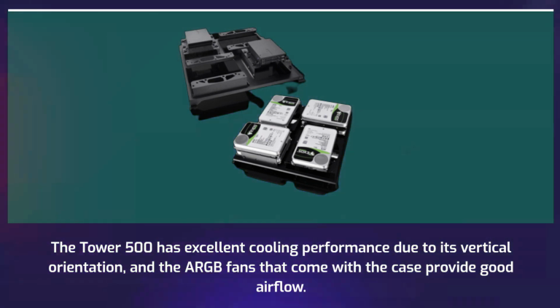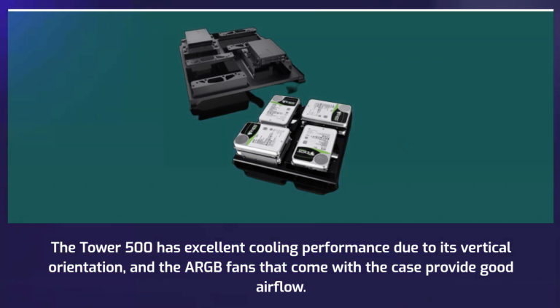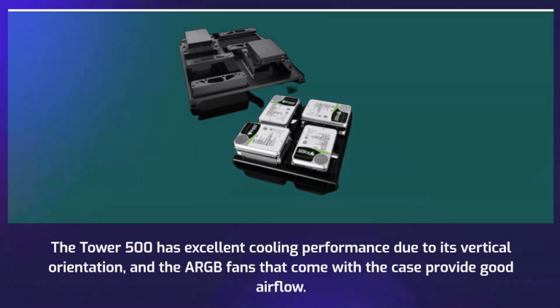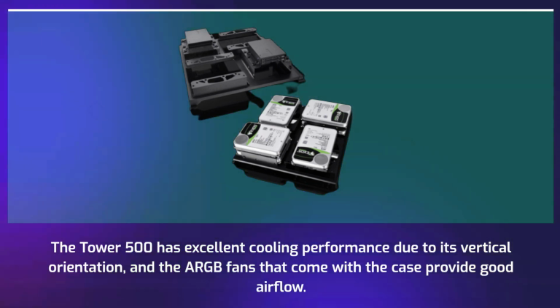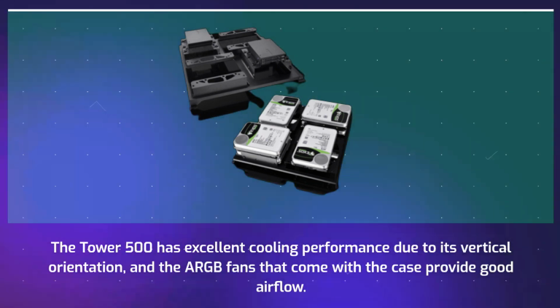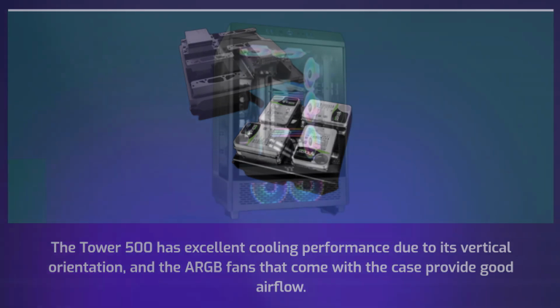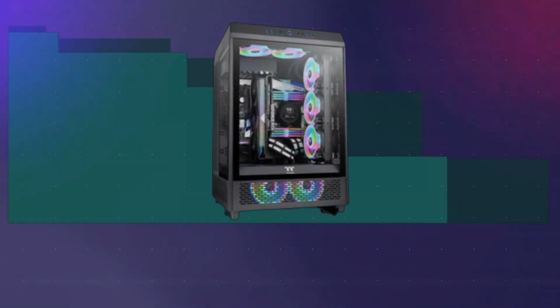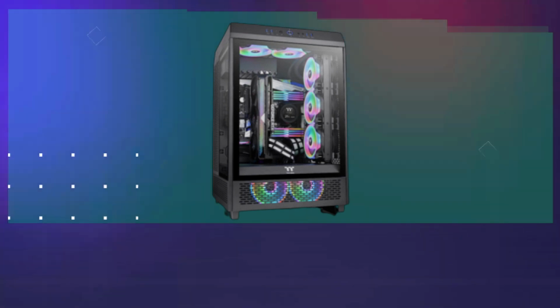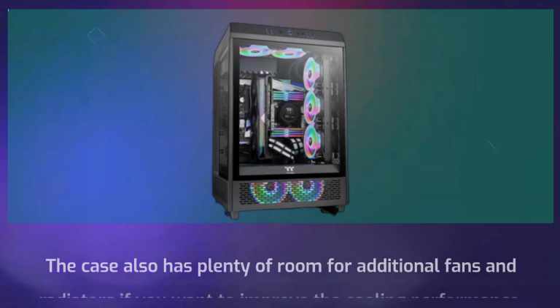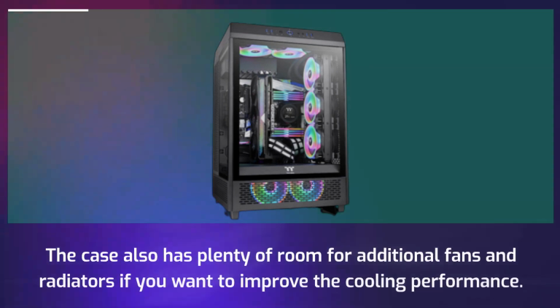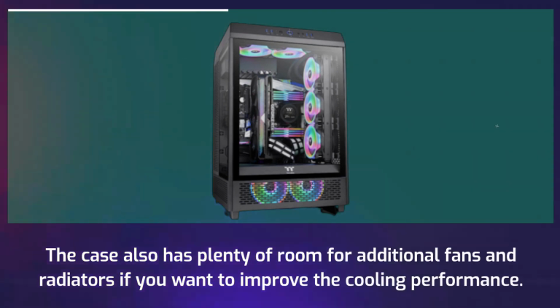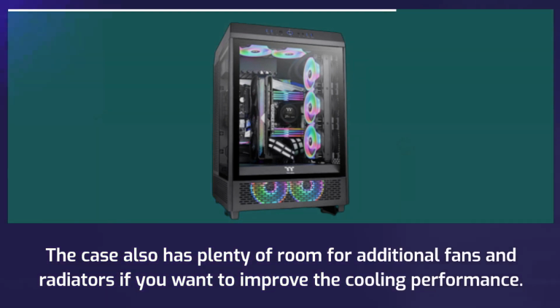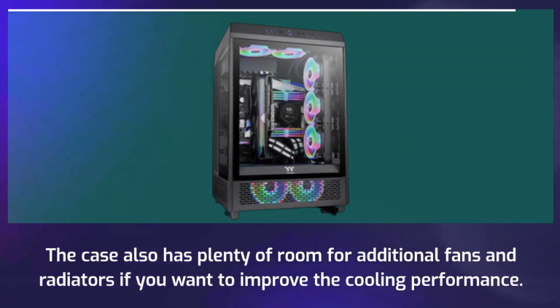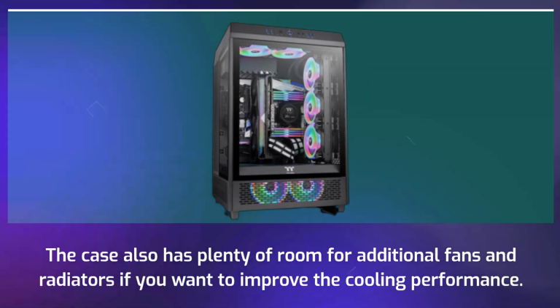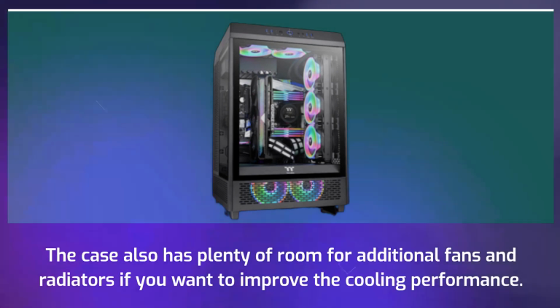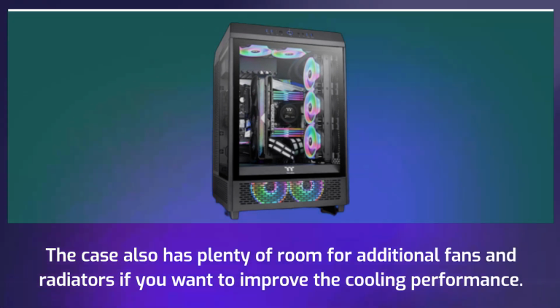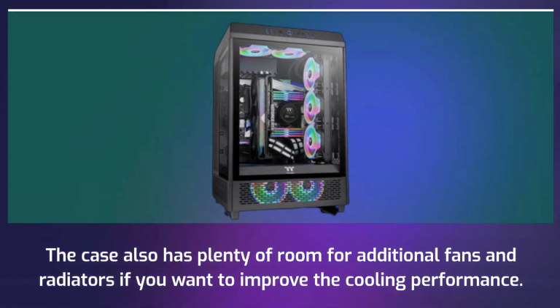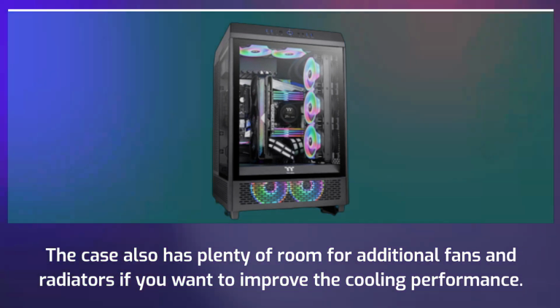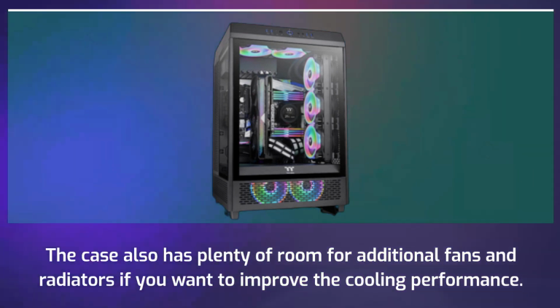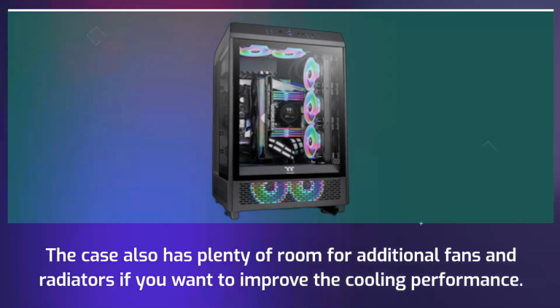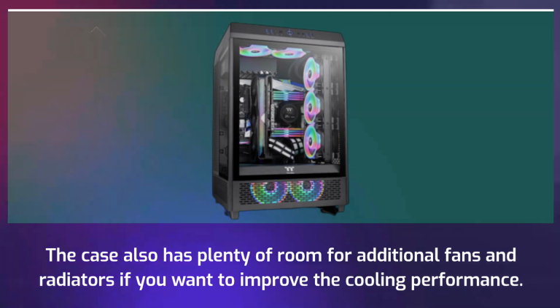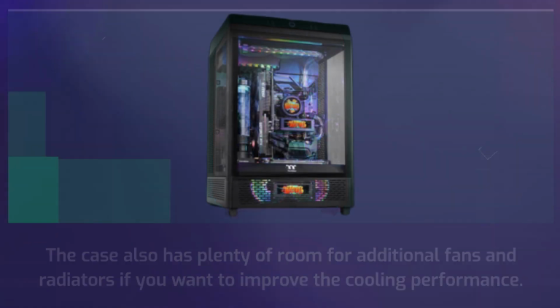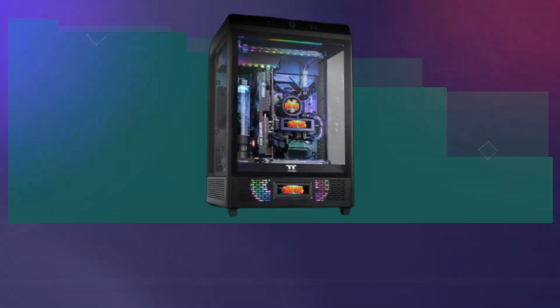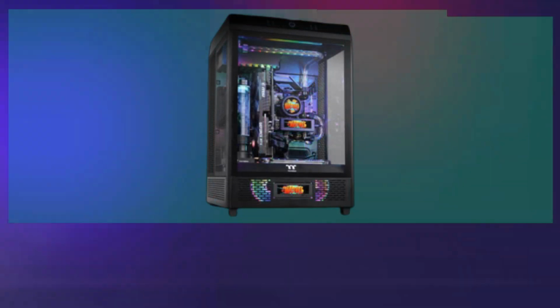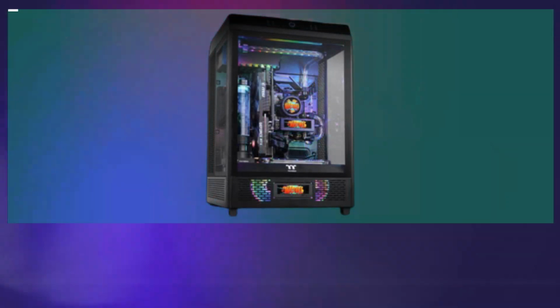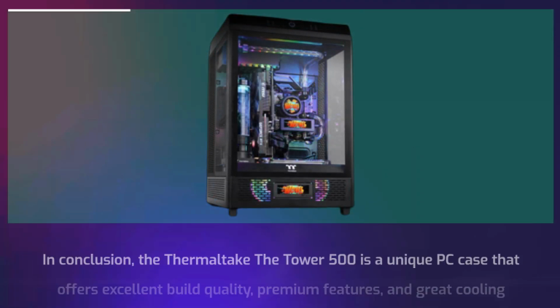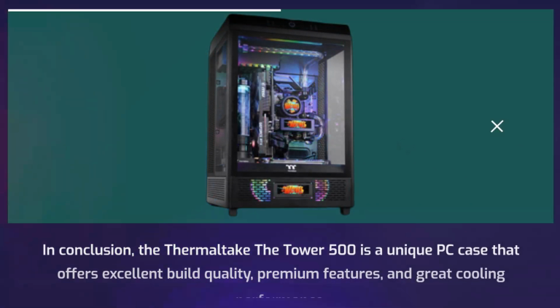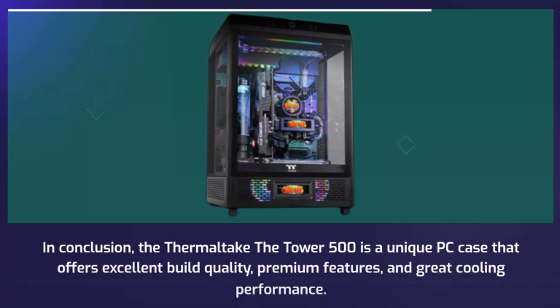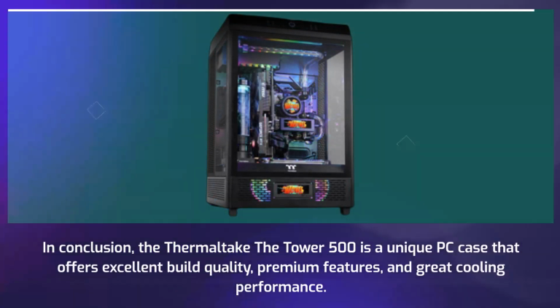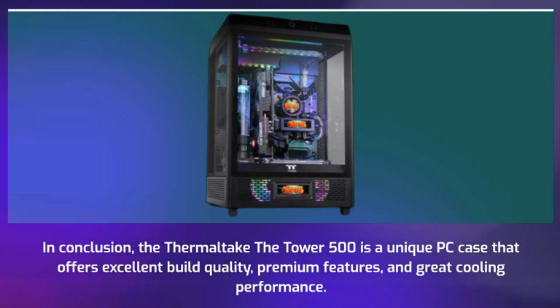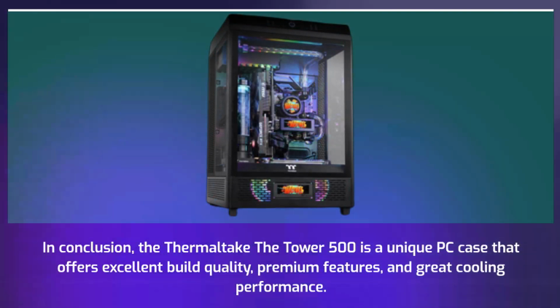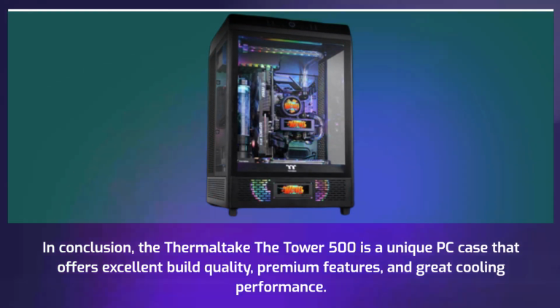The Tower 500 has excellent cooling performance due to its vertical orientation and the ARGB fans that come with the case provide good airflow. The case also has plenty of room for additional fans and radiators if you want to improve the cooling performance.